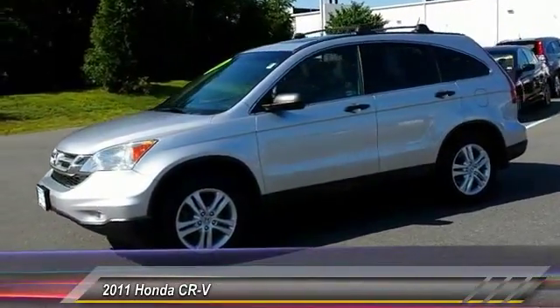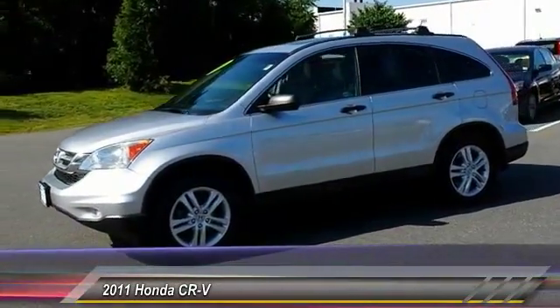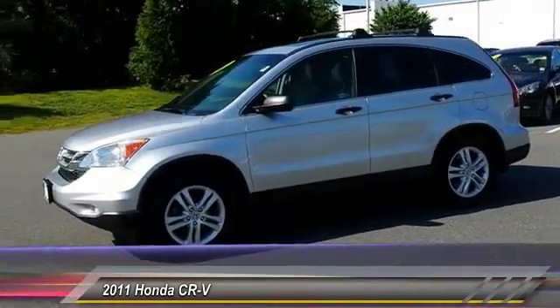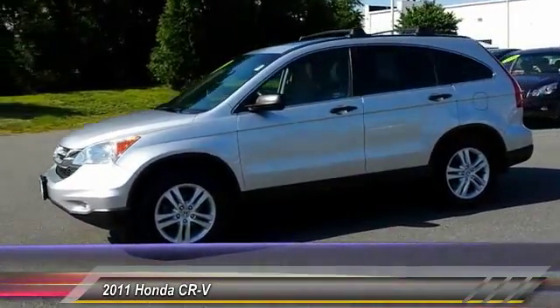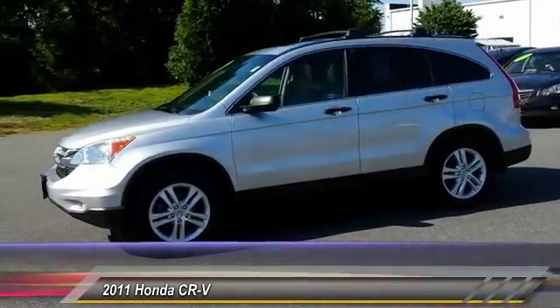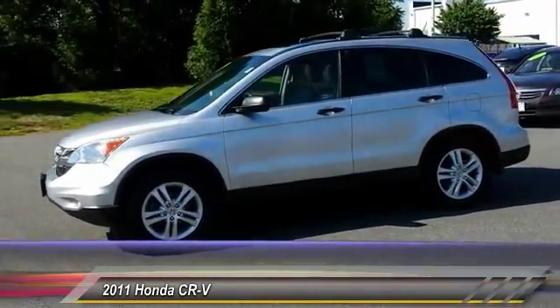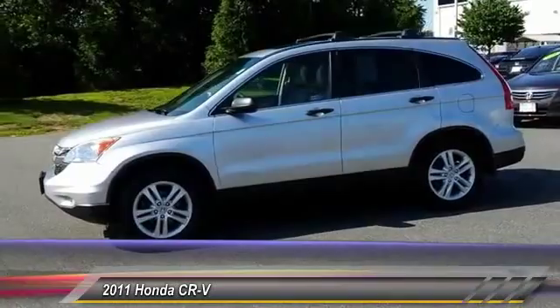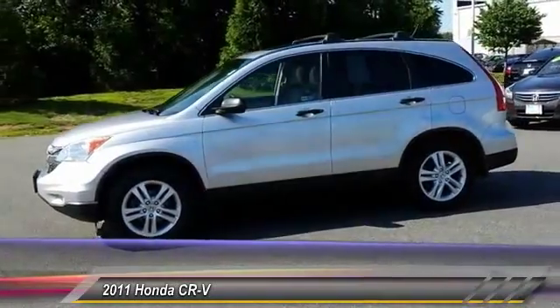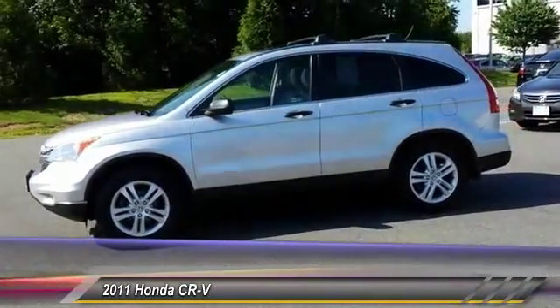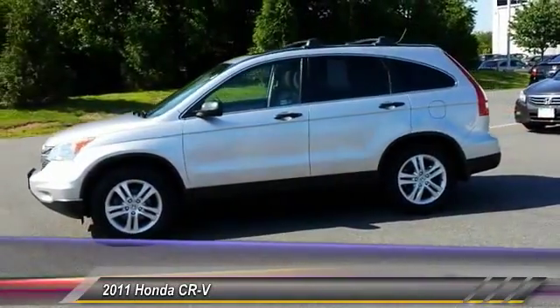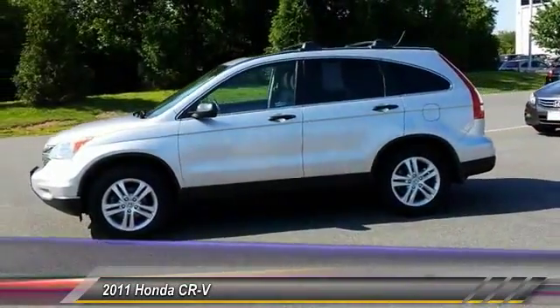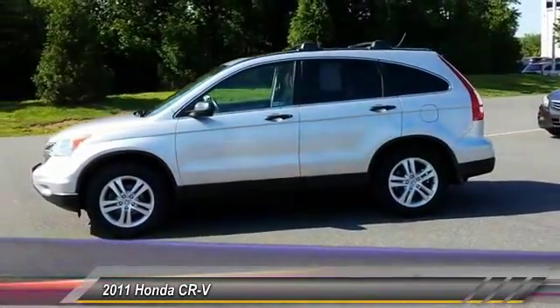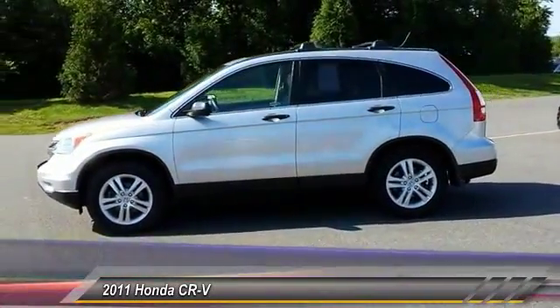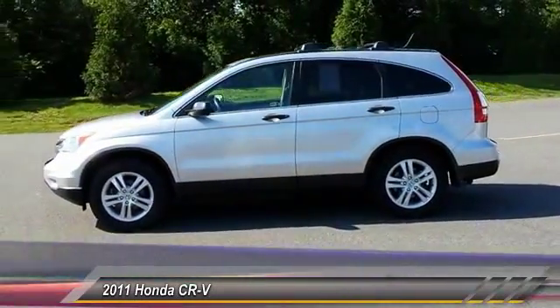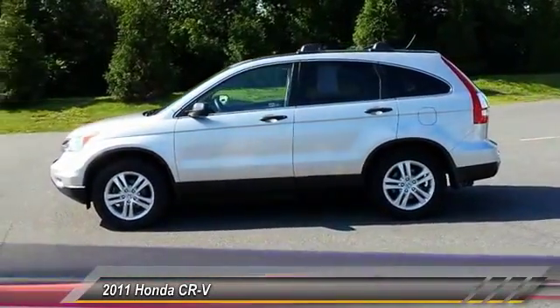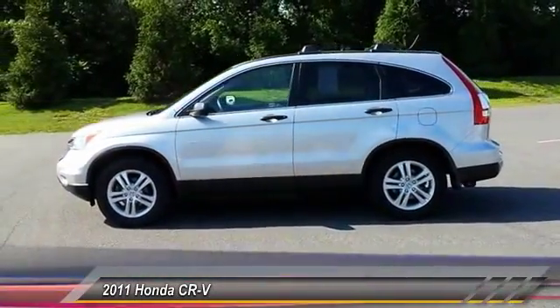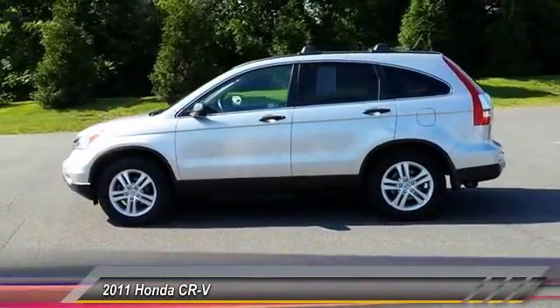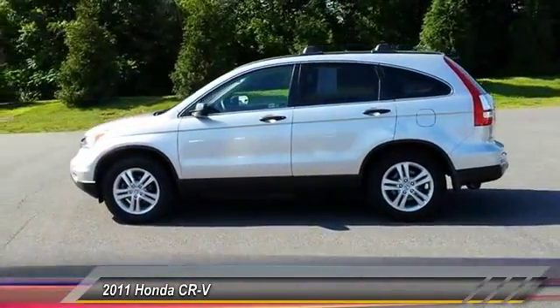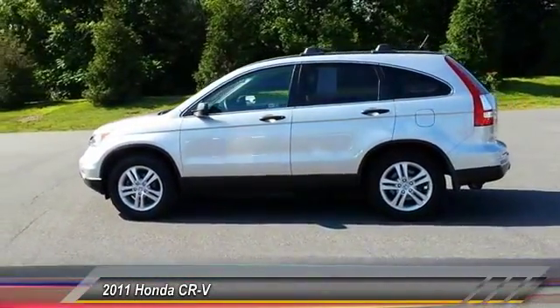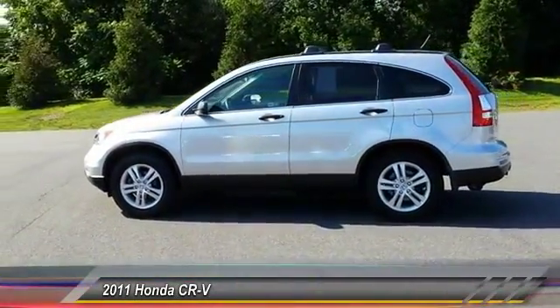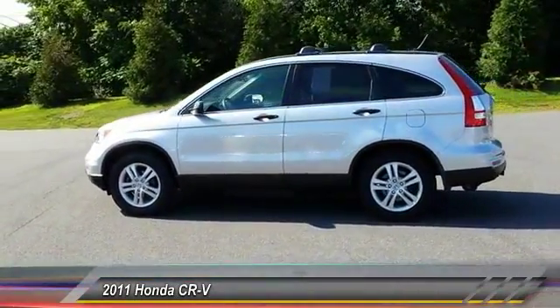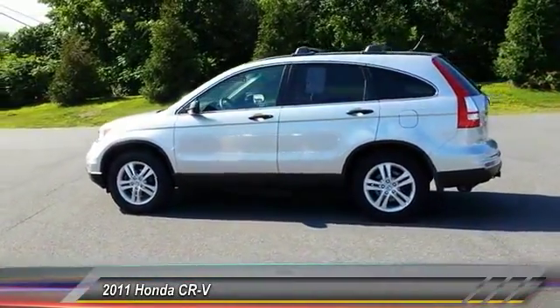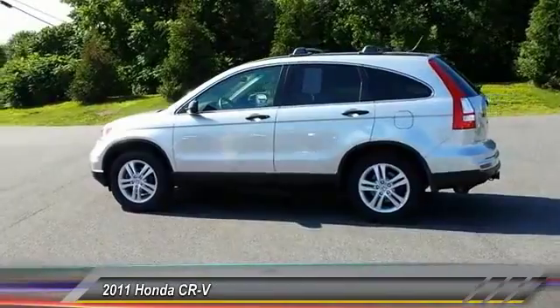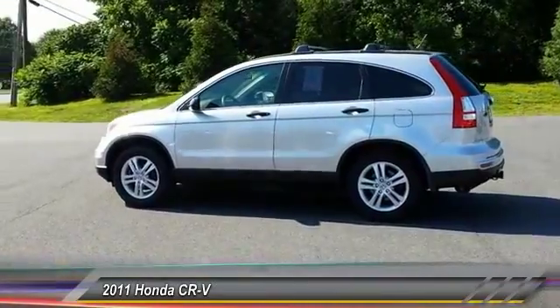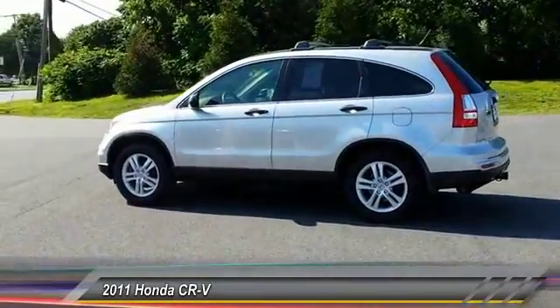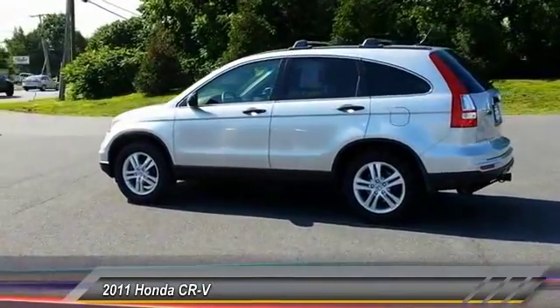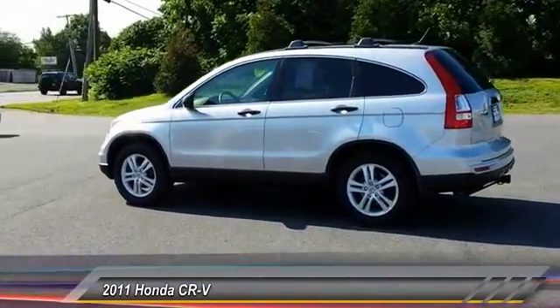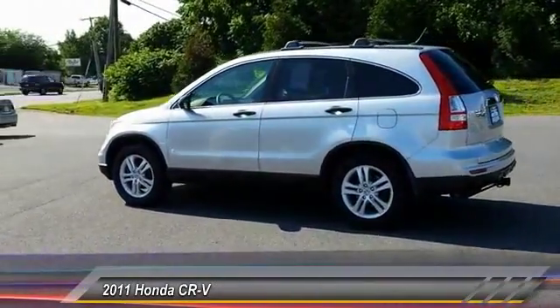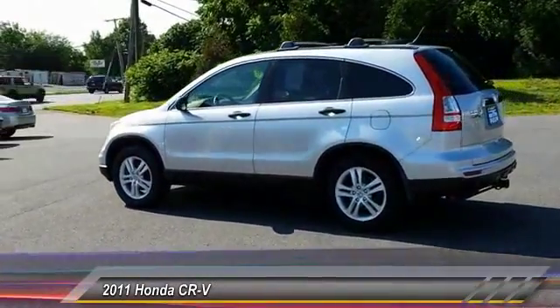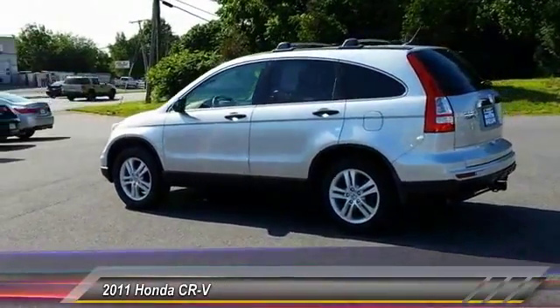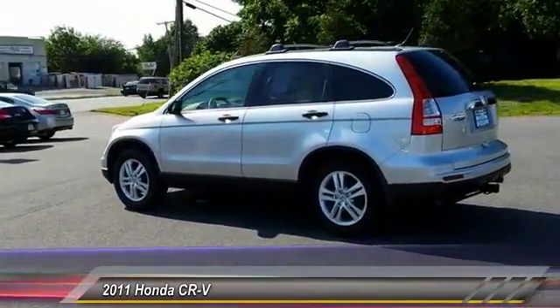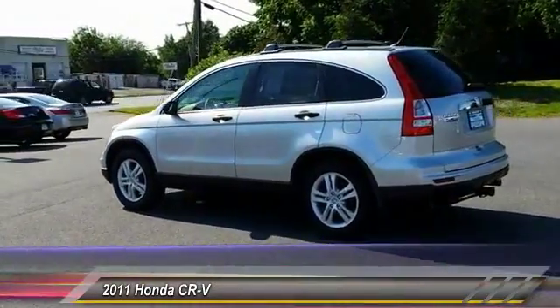This vehicle has less than 75,000 miles. Here are some of this vehicle's great options: anti-lock braking system, stability control, traction control, and keyless entry.